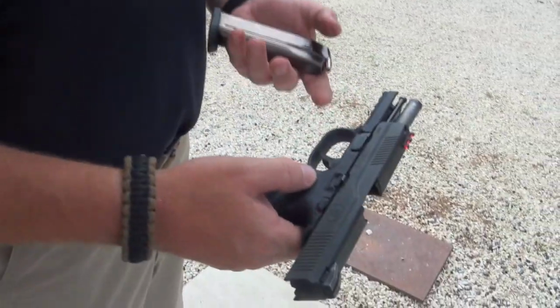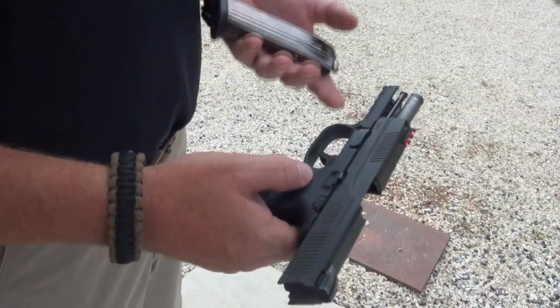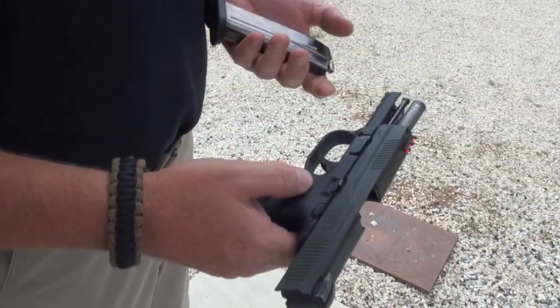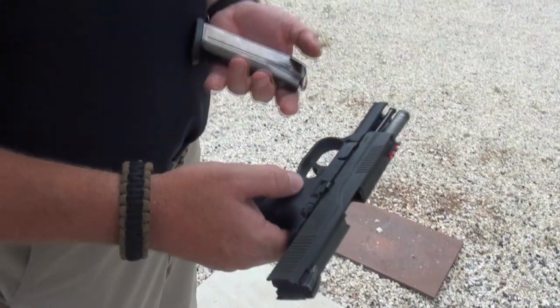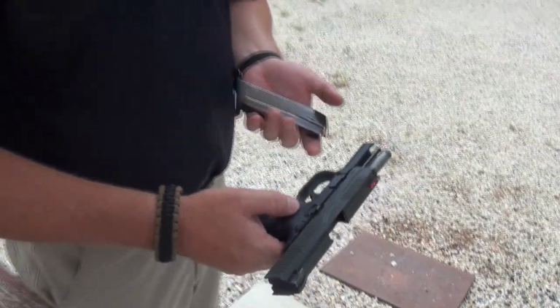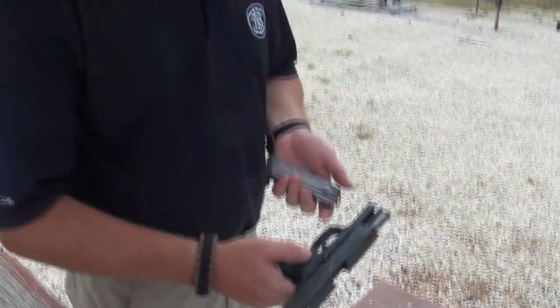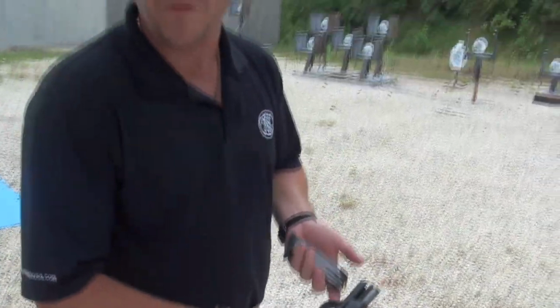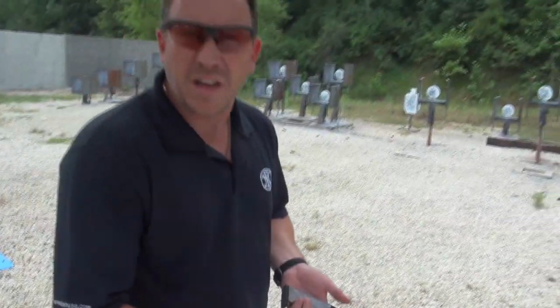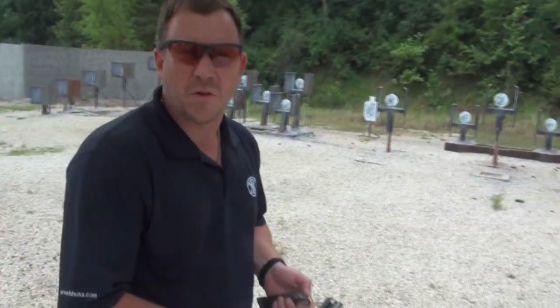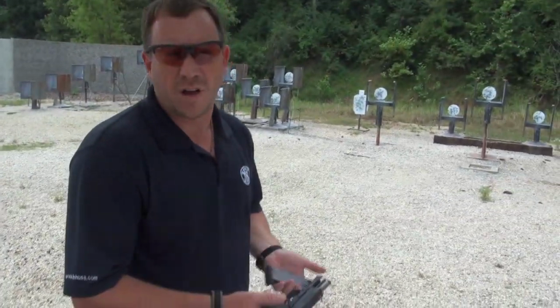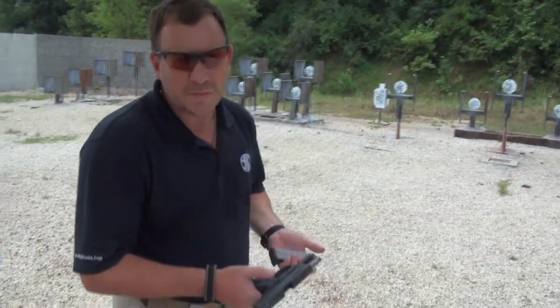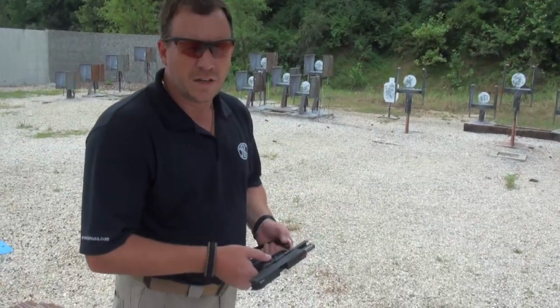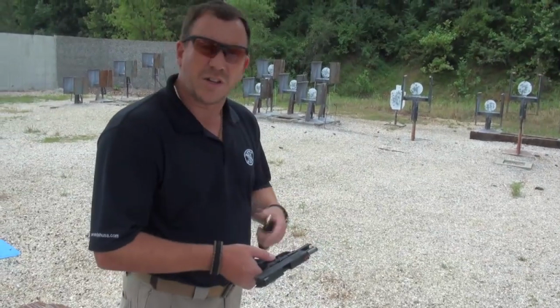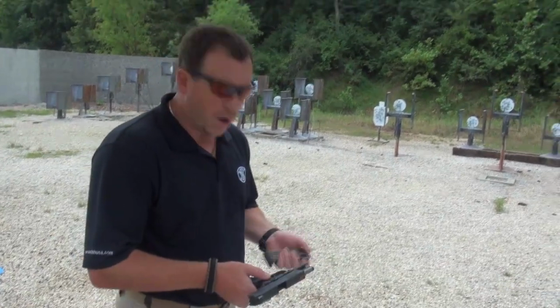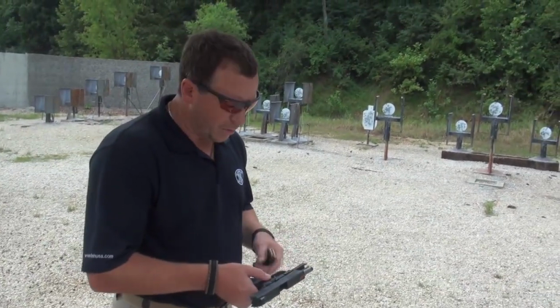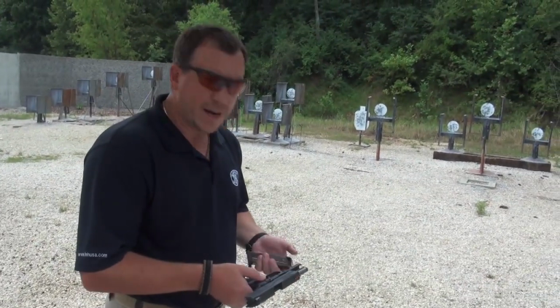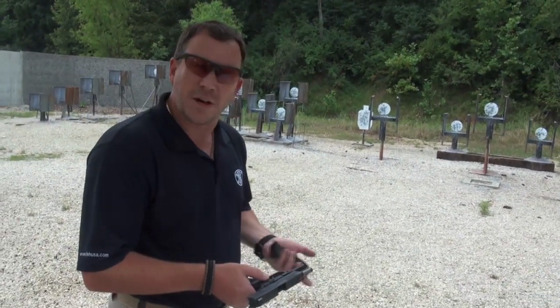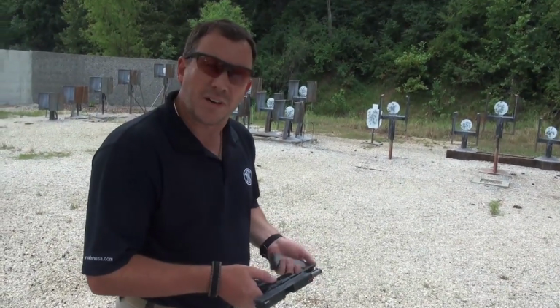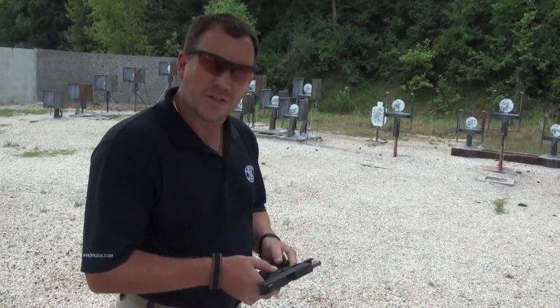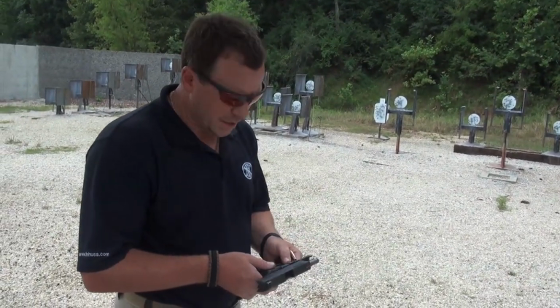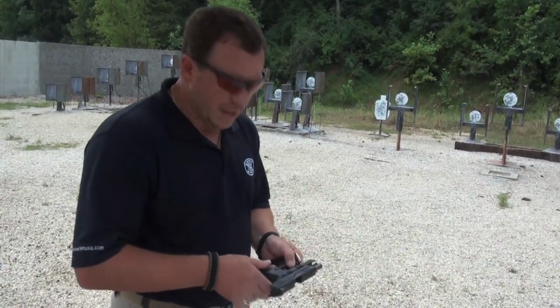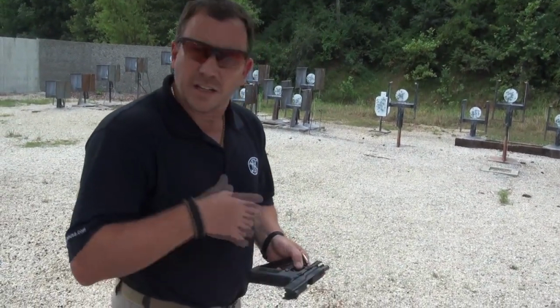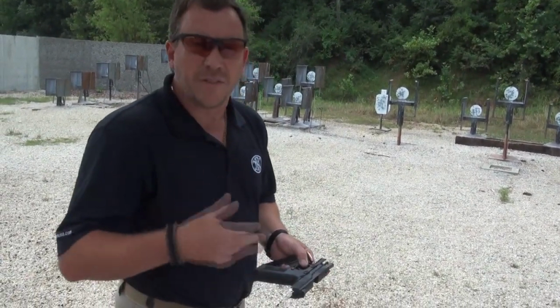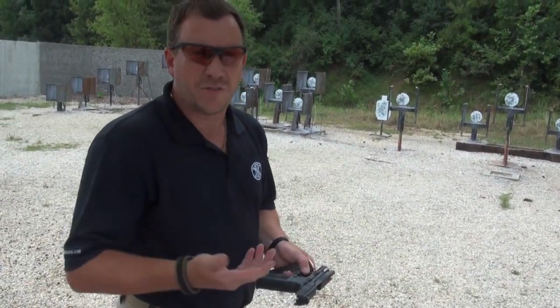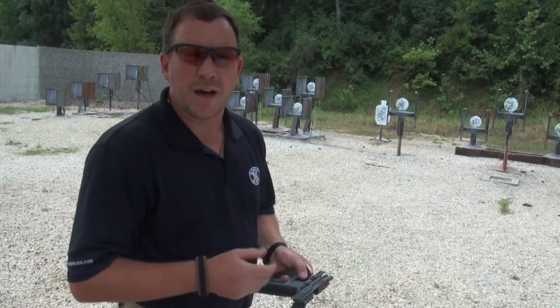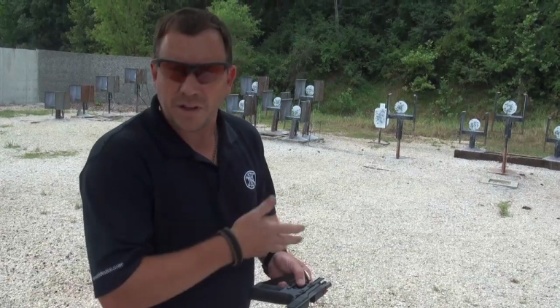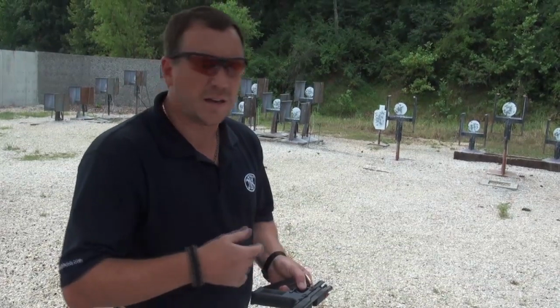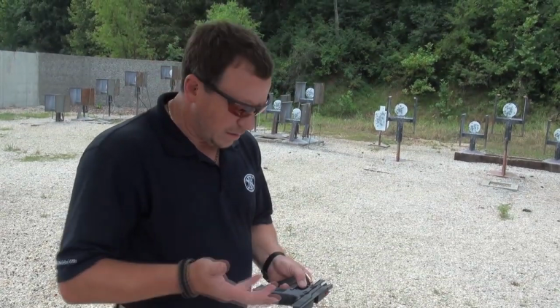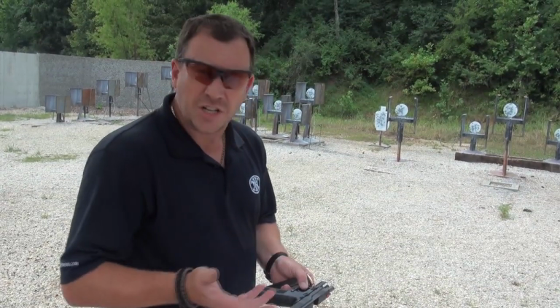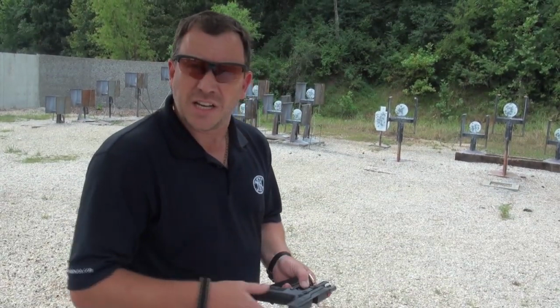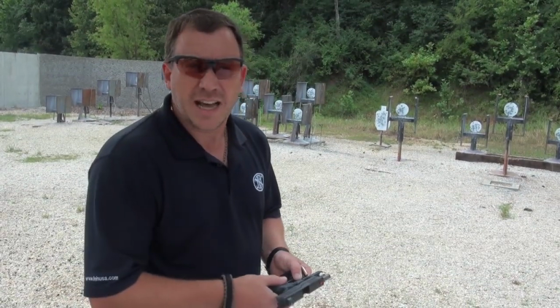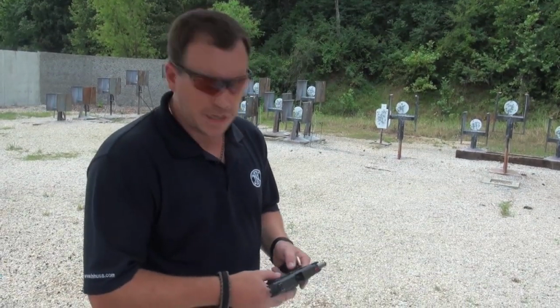The first market that we're going to be providing the gun for is law enforcement. So this fall we'll be rolling it out to about 20 different agencies, getting a little bit of additional feedback on what they like and any changes they need last minute.